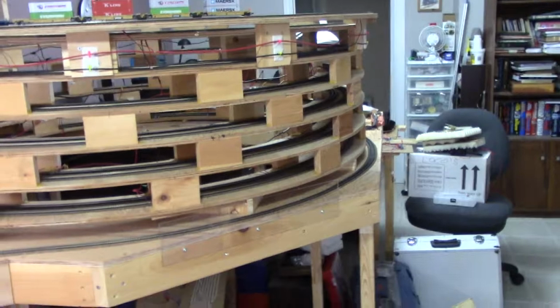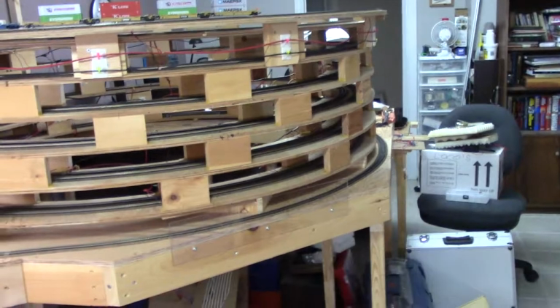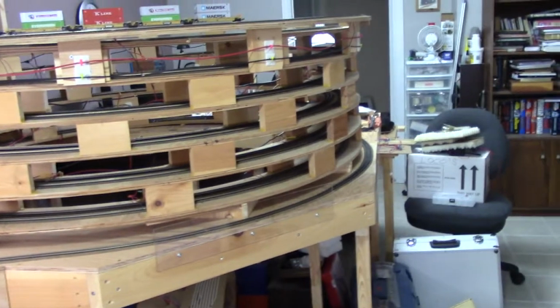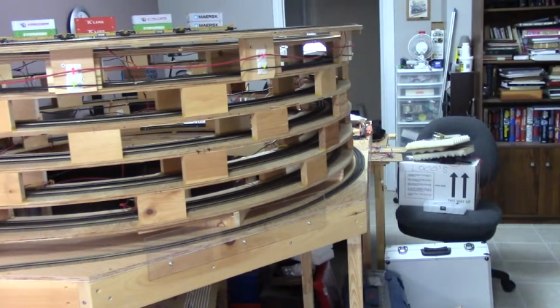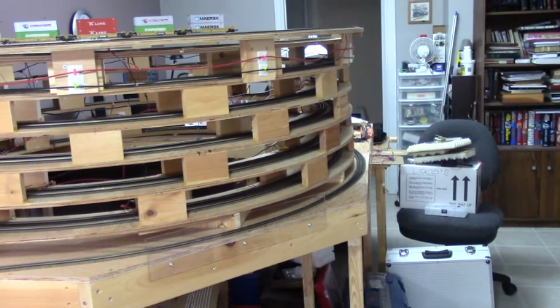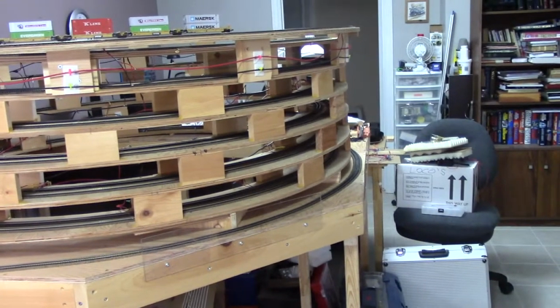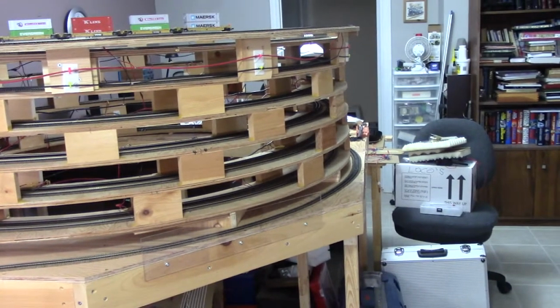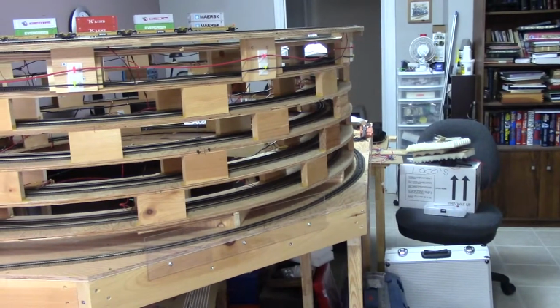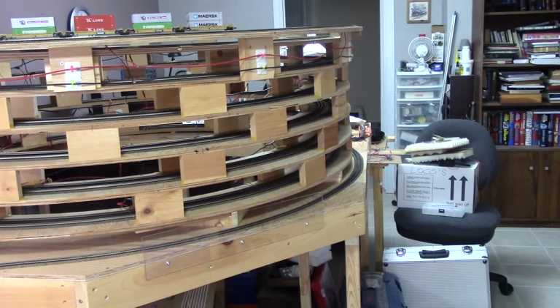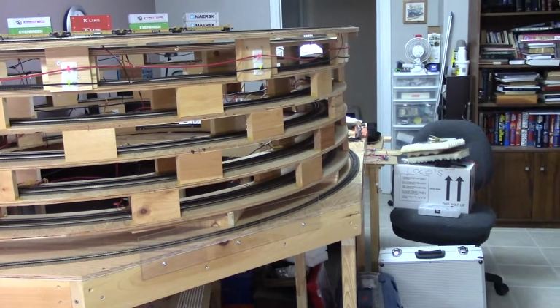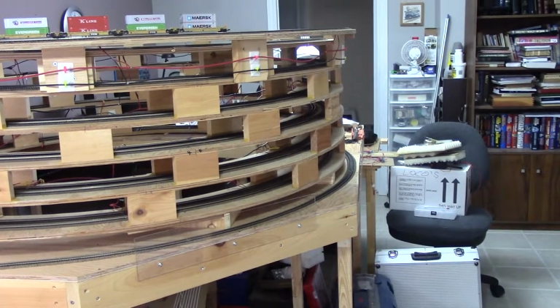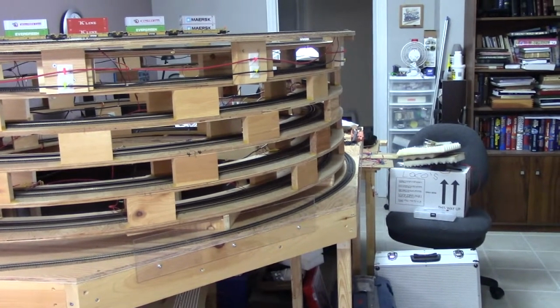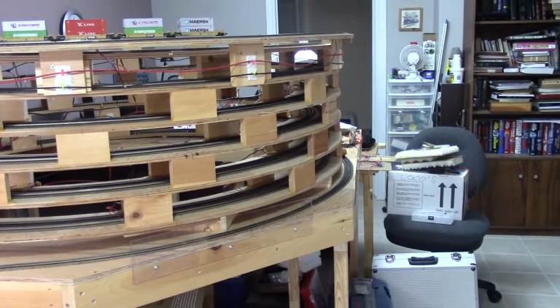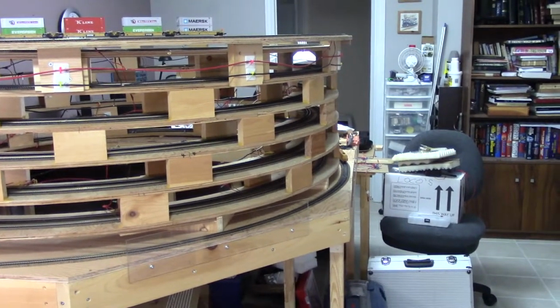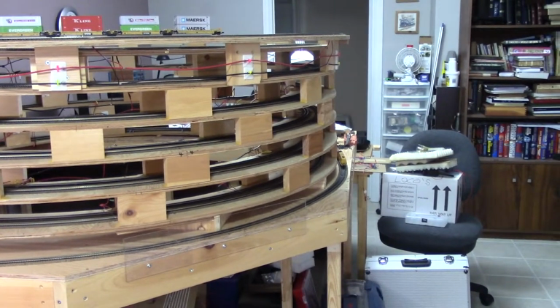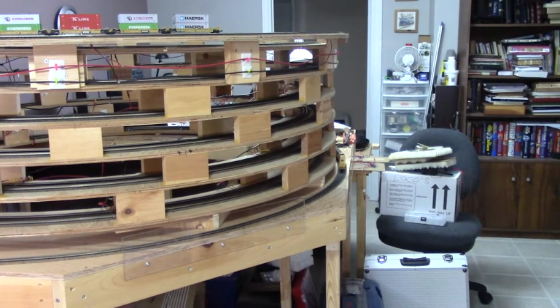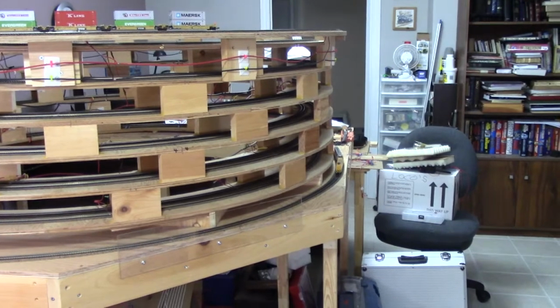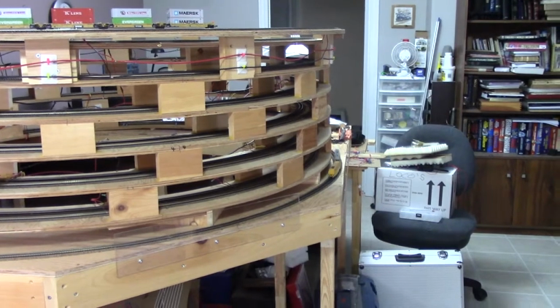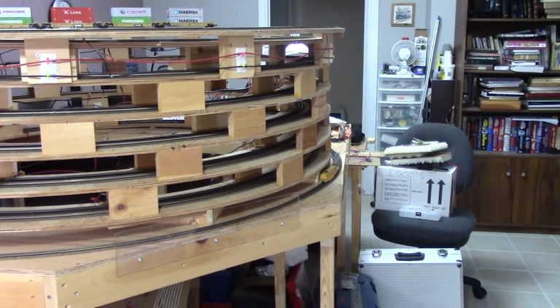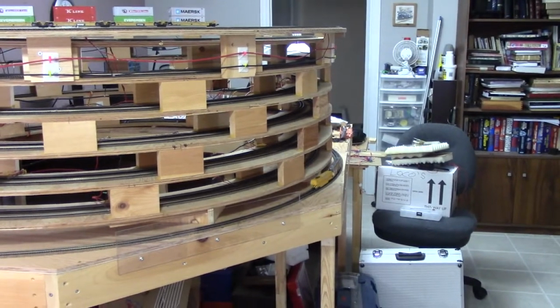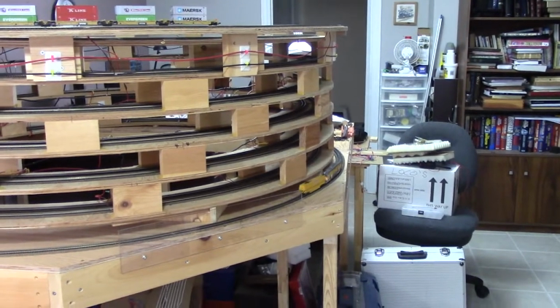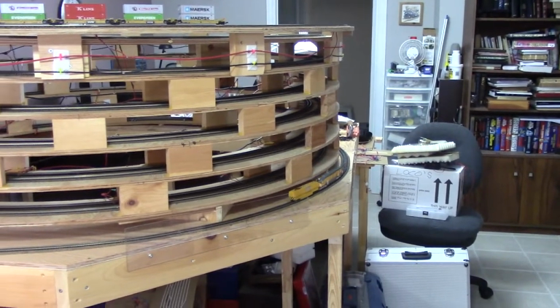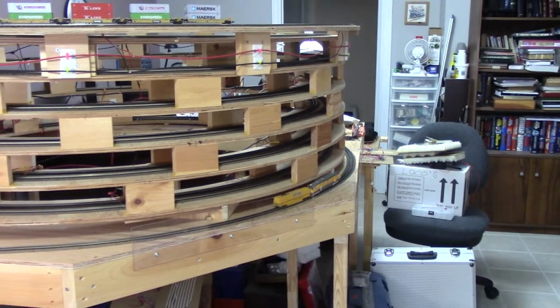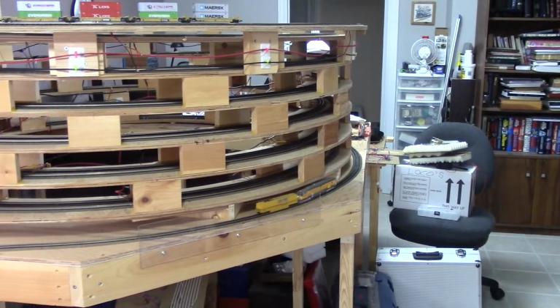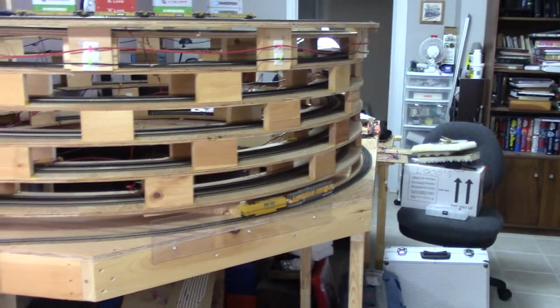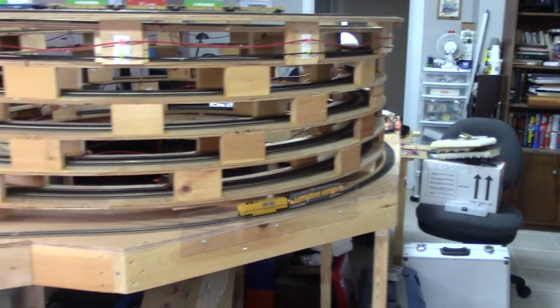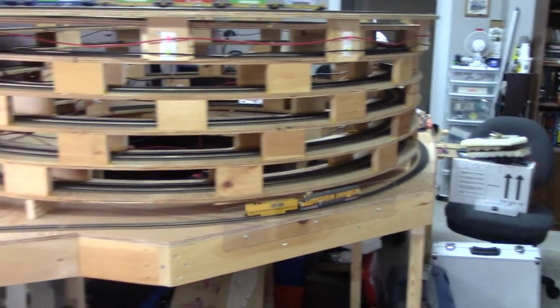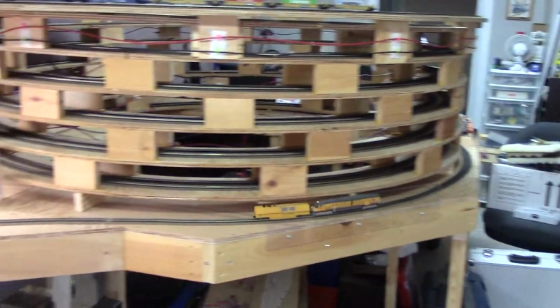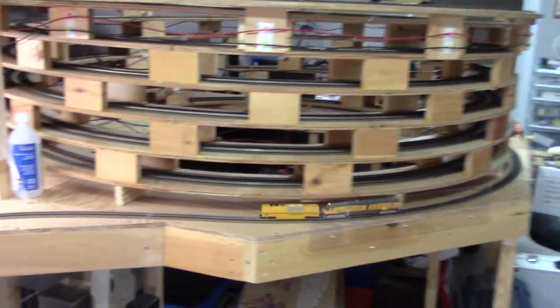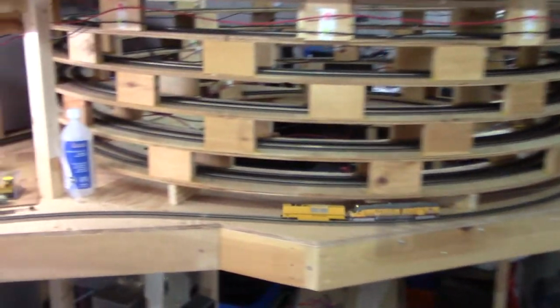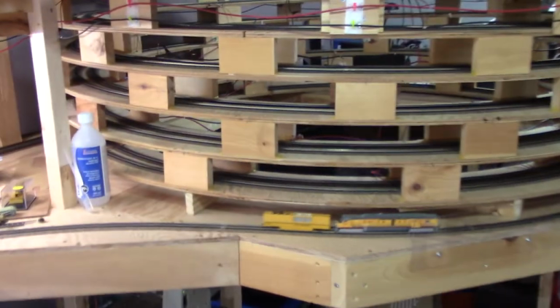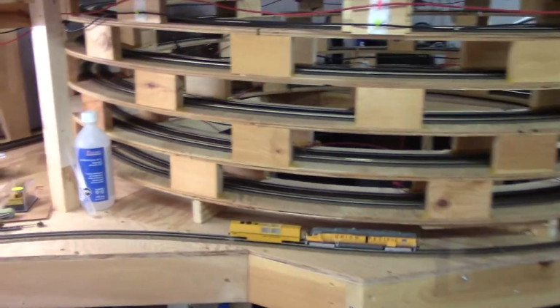Hello model railroaders, my name is Dave, welcome to the layout. Today I want to talk about track cleaning and what I do.